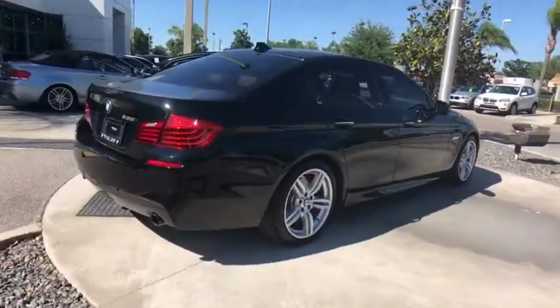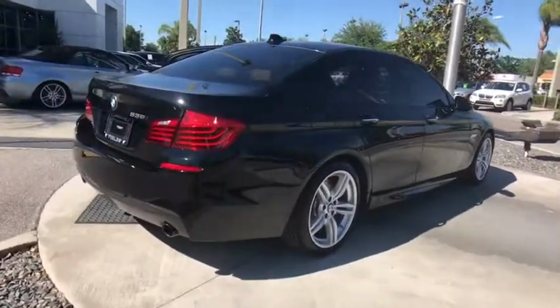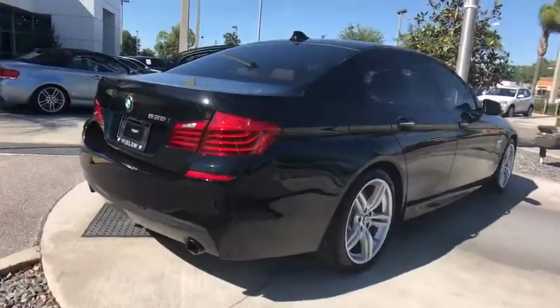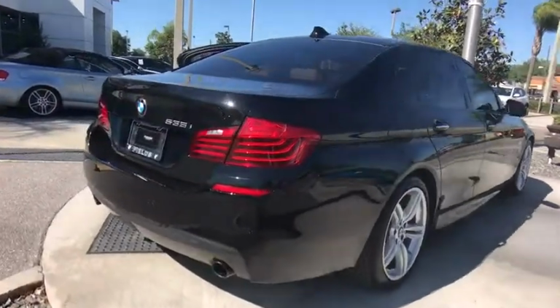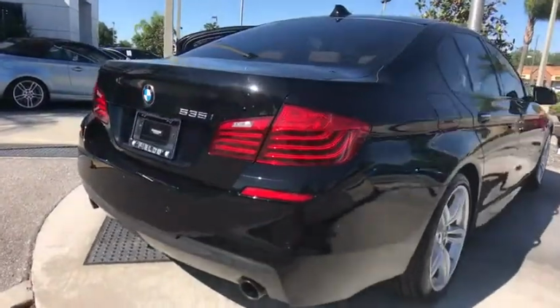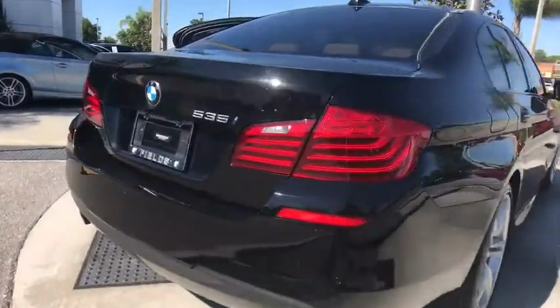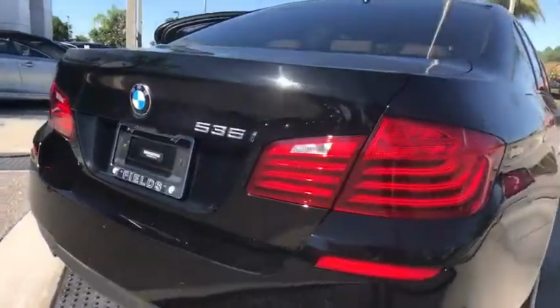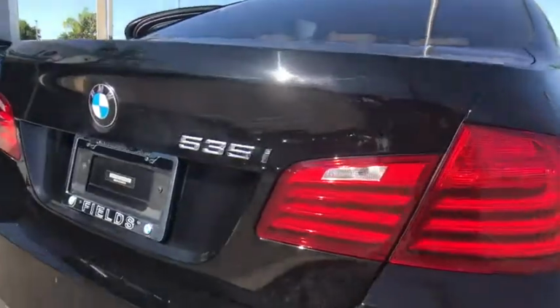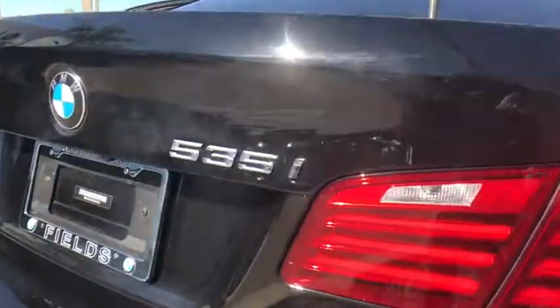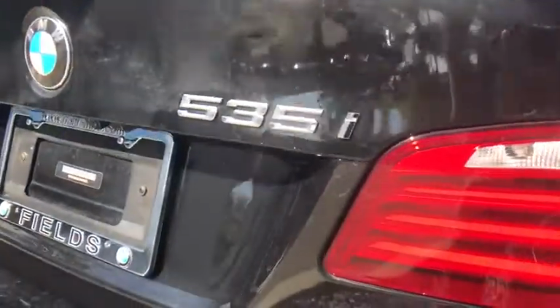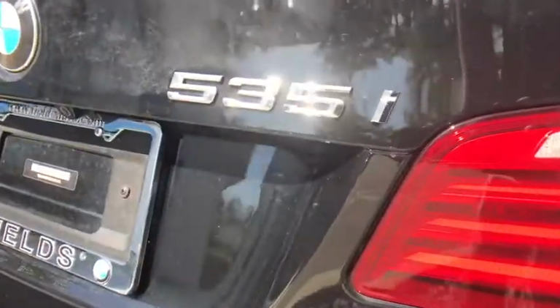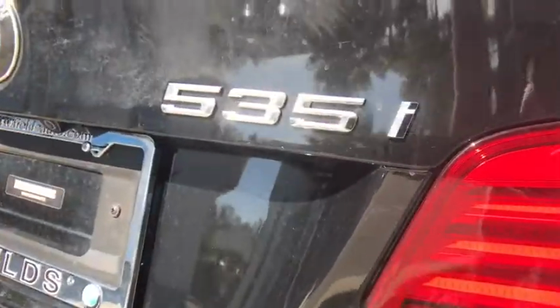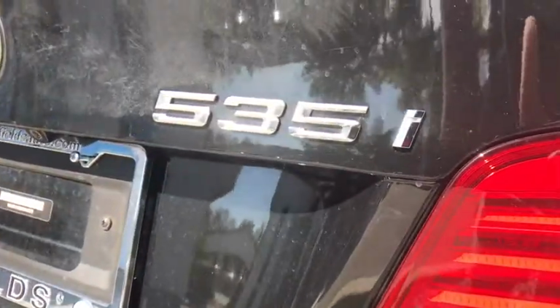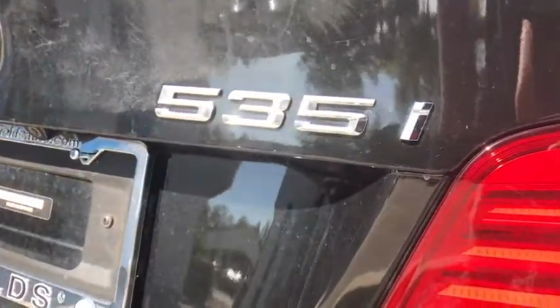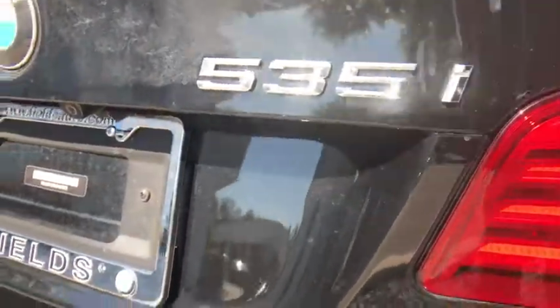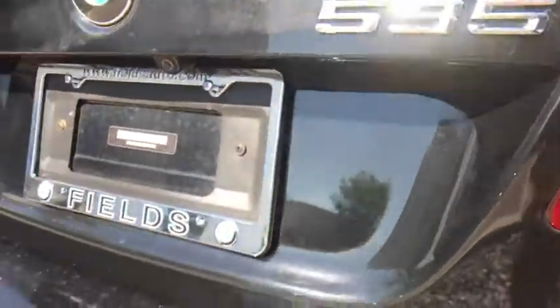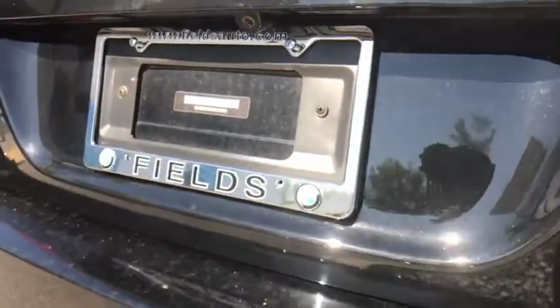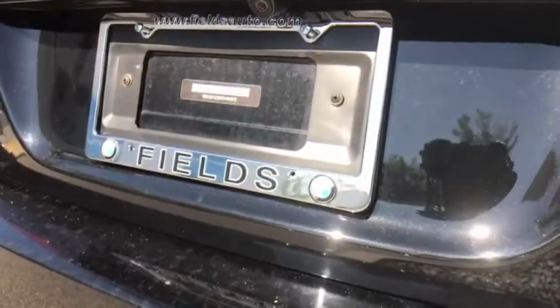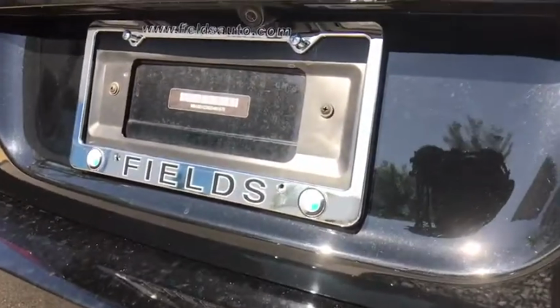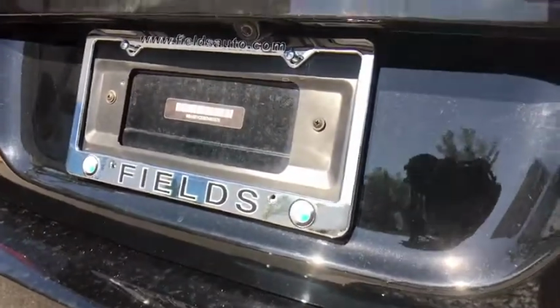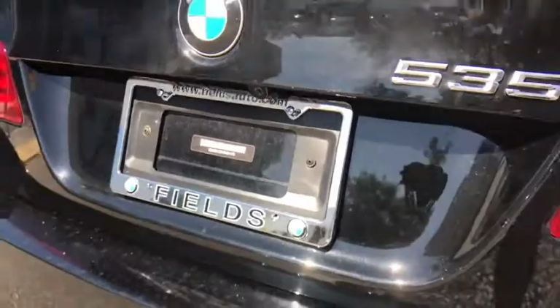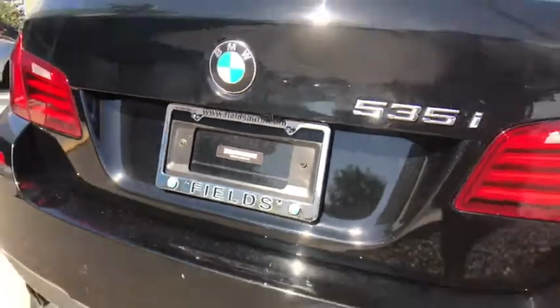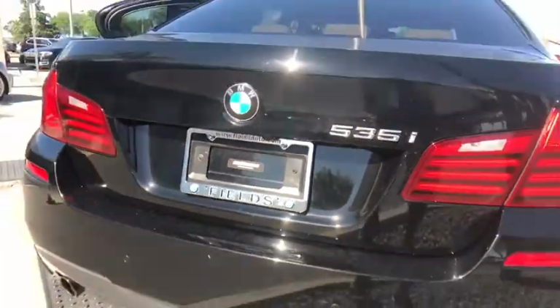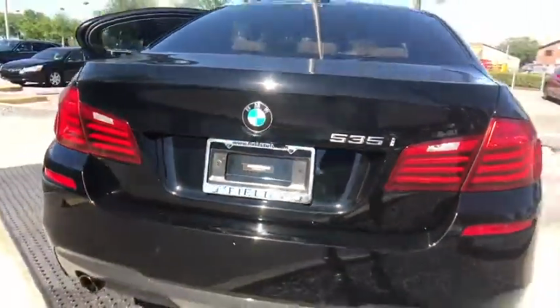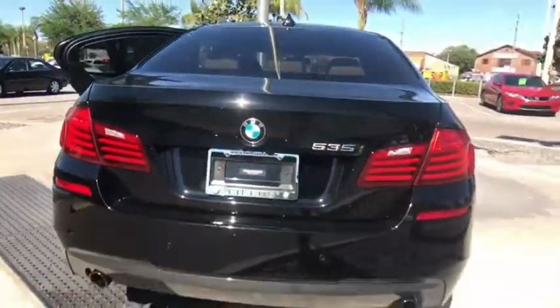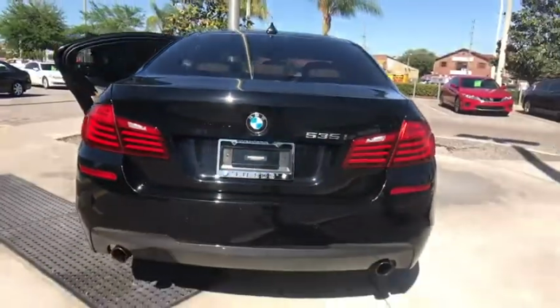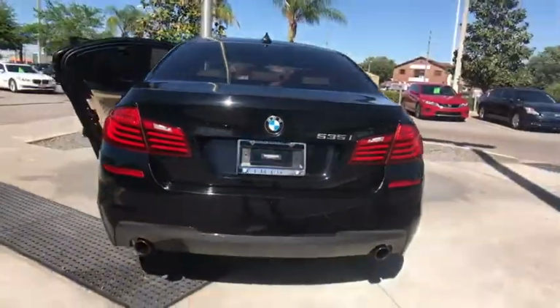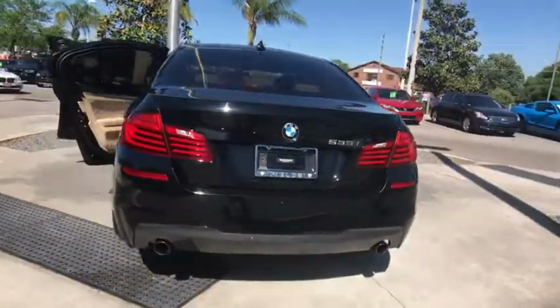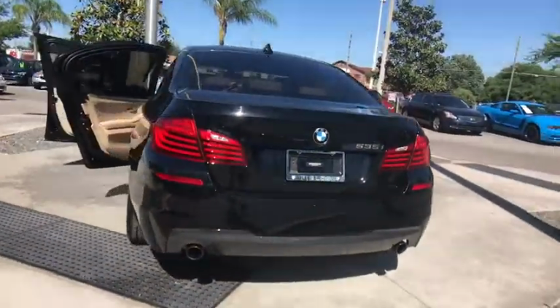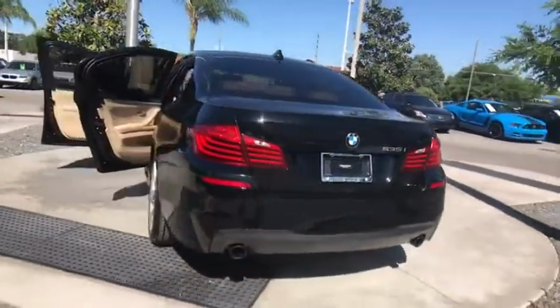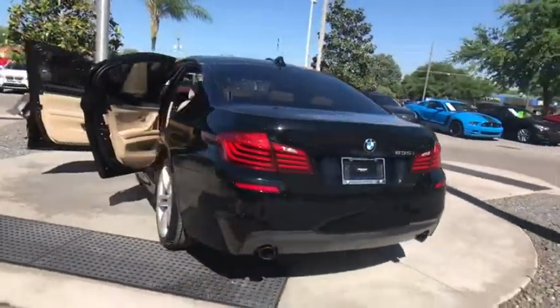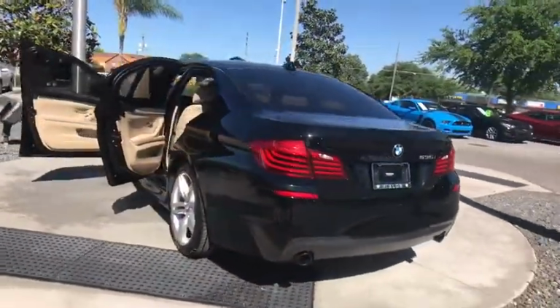Stability control, traction control, anti-lock braking system, steering wheel audio controls, keyless entry, navigation system, power passenger seat, Harman Kardon sound system, Bluetooth.